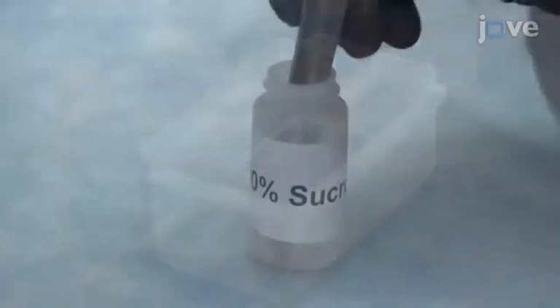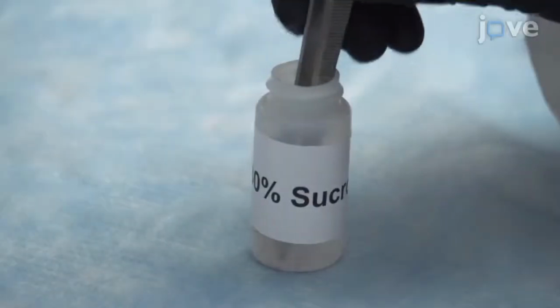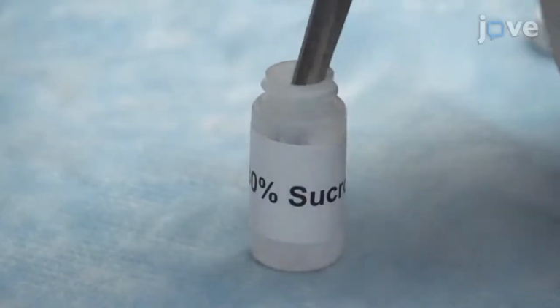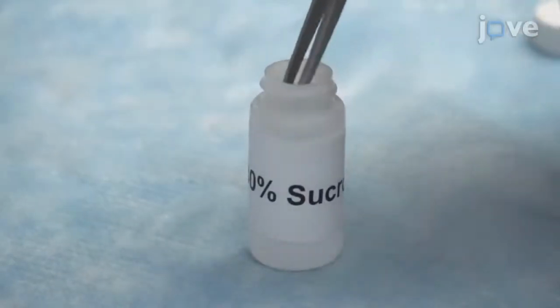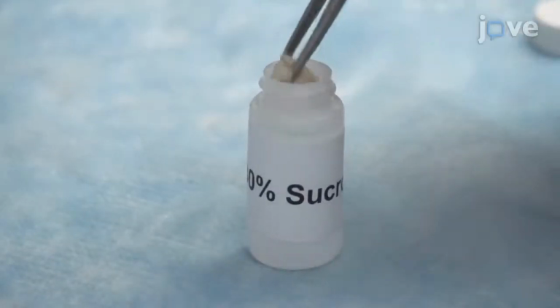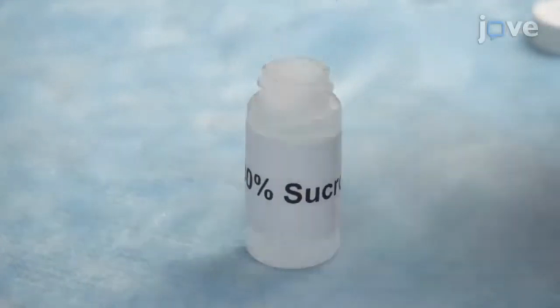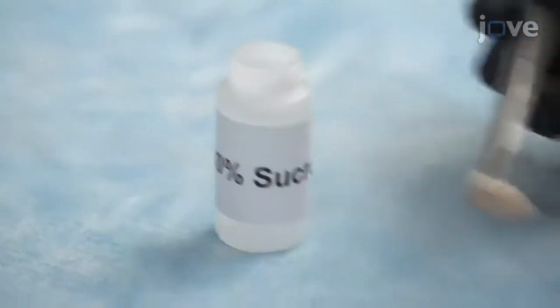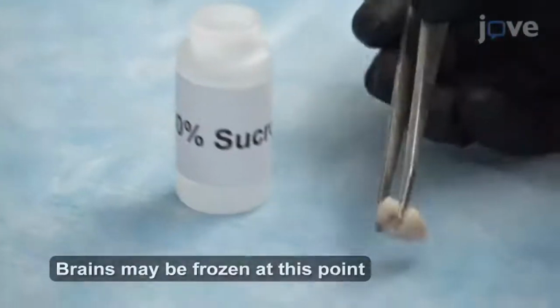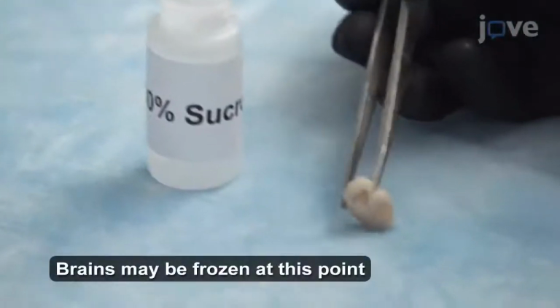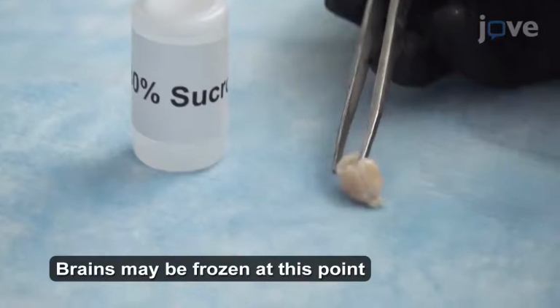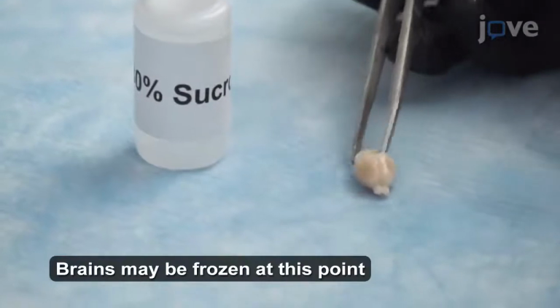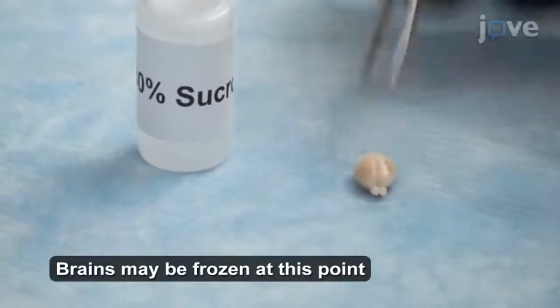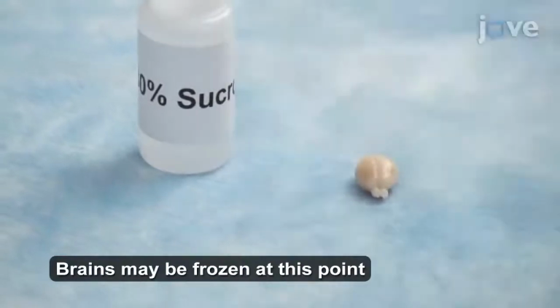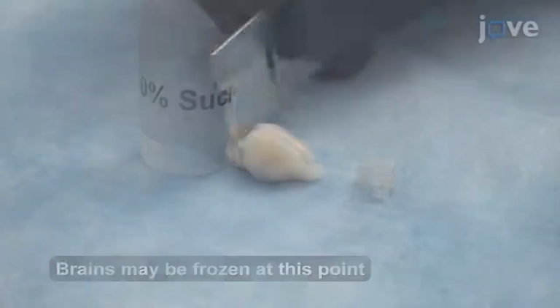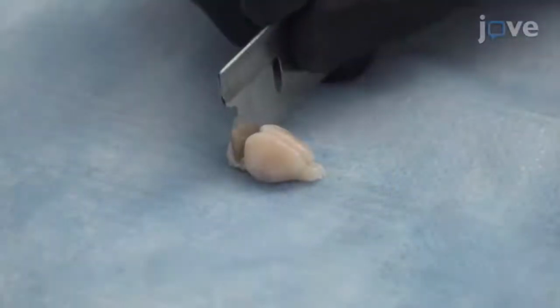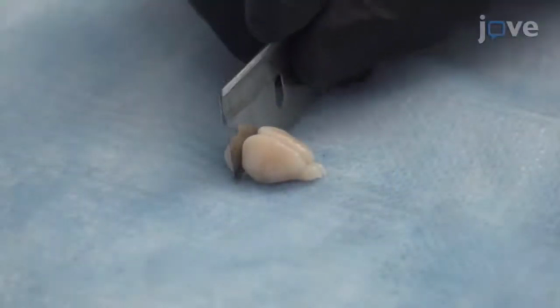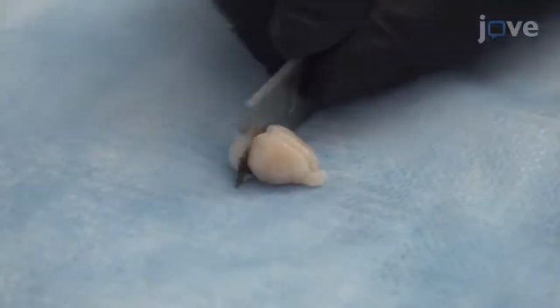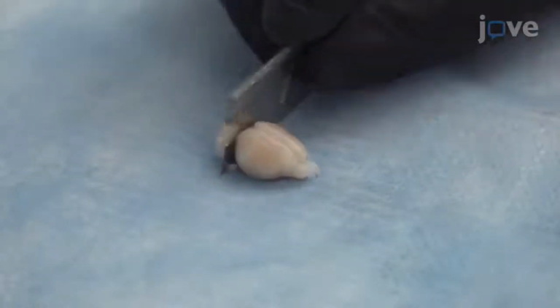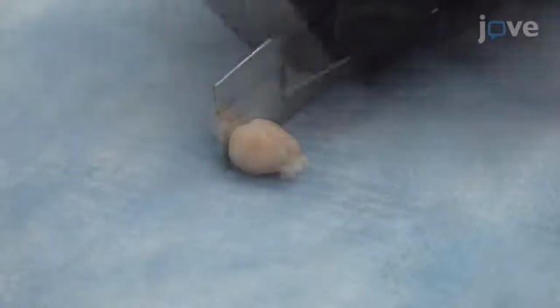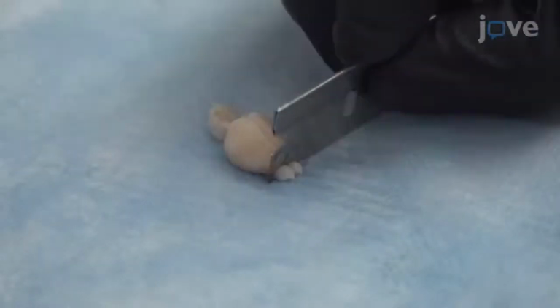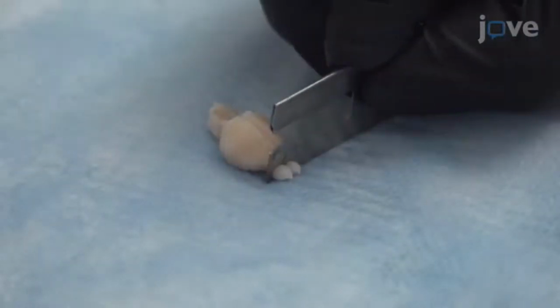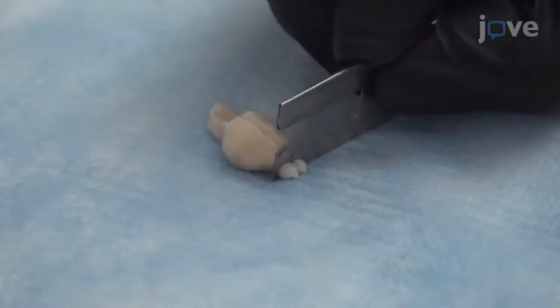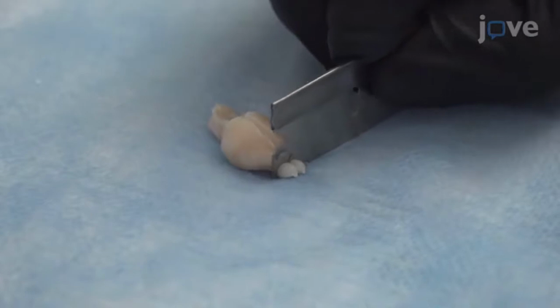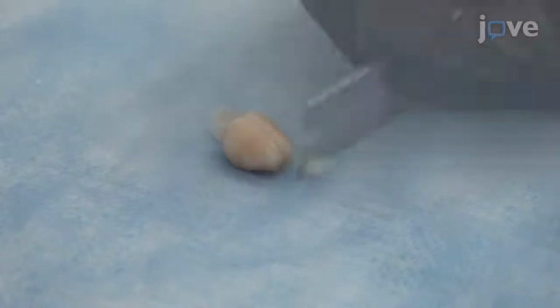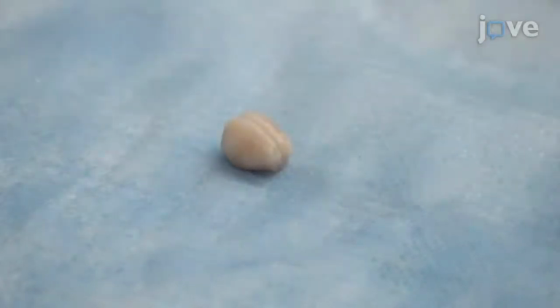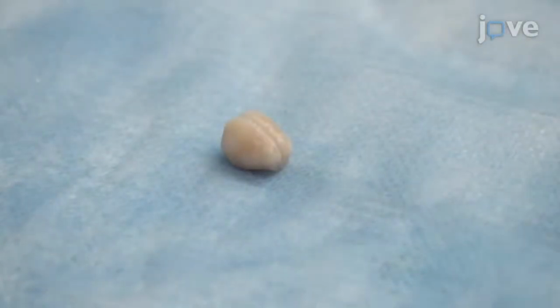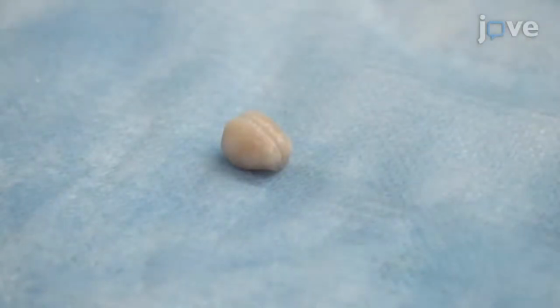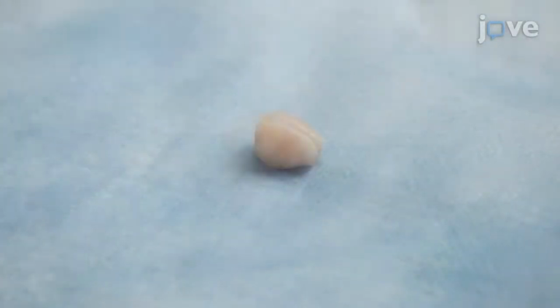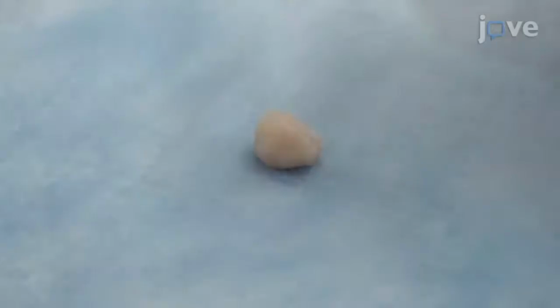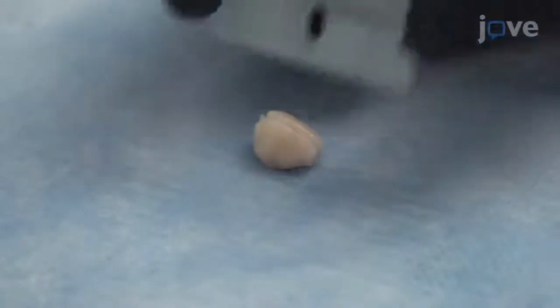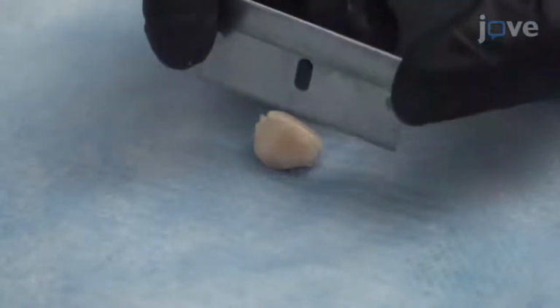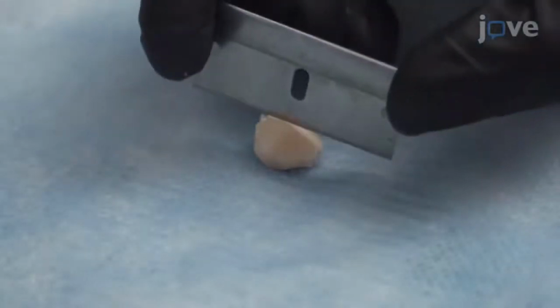Use the blunt-tipped forceps to remove the first brain from the sucrose solution. Then use a new razor blade to remove the cerebellum and olfactory bulbs before separating the hemispheres.